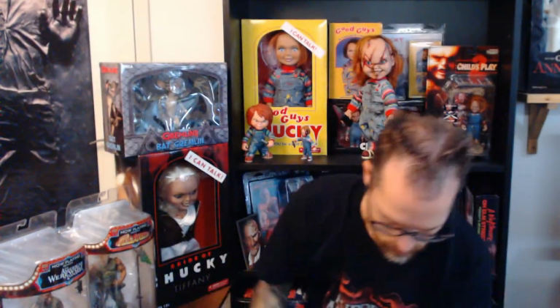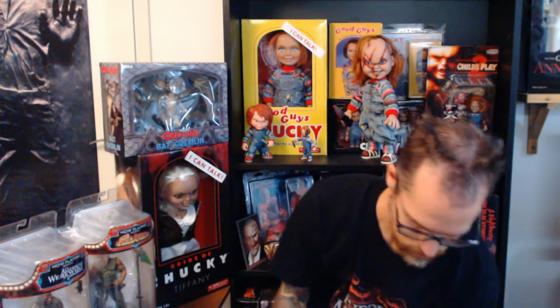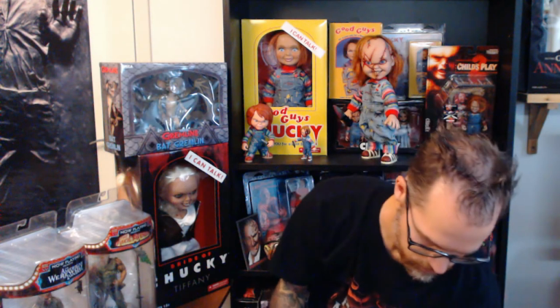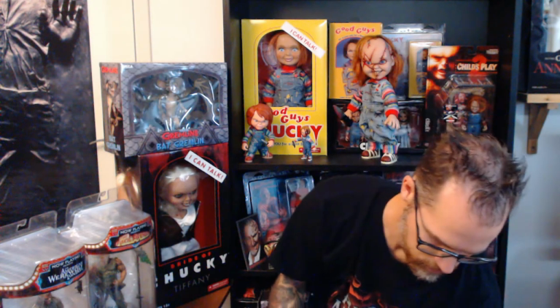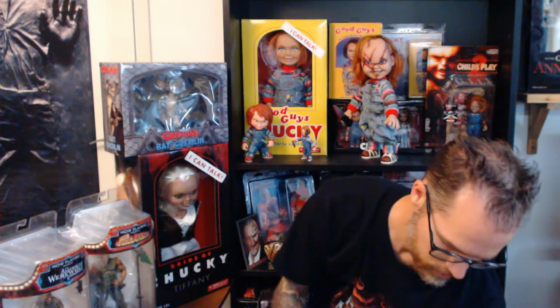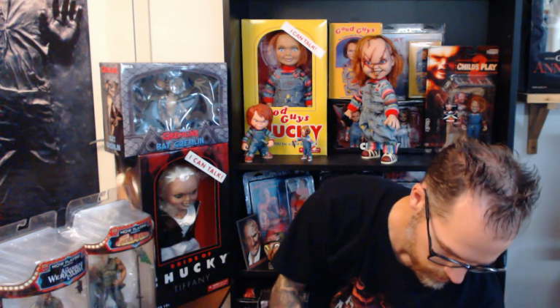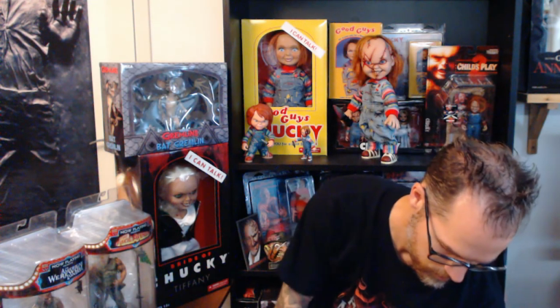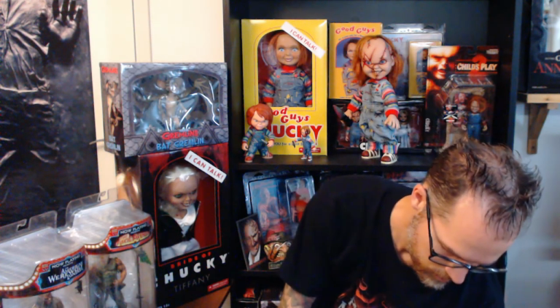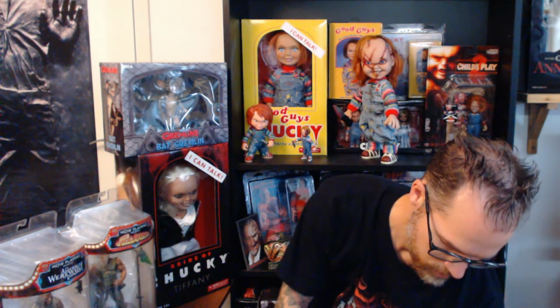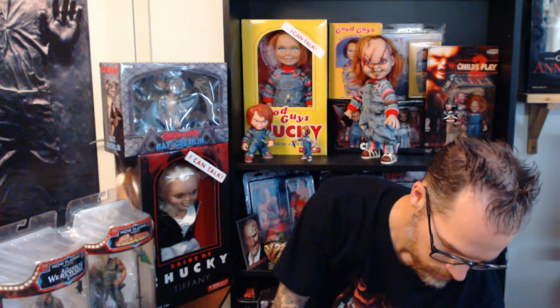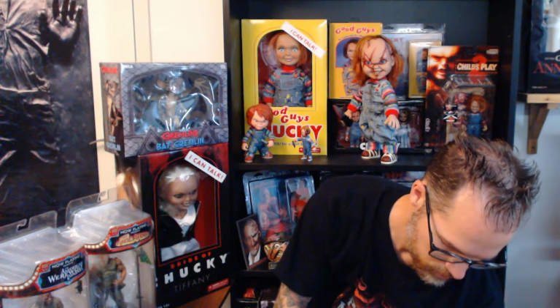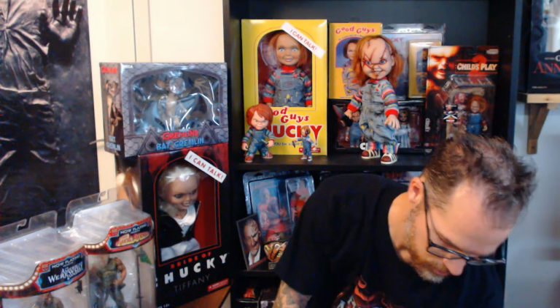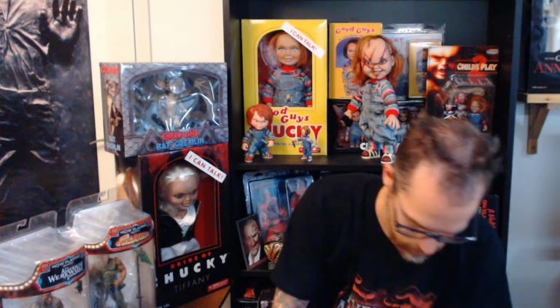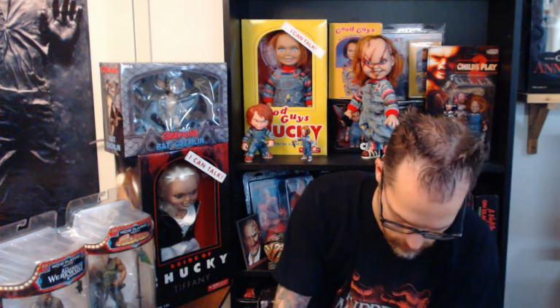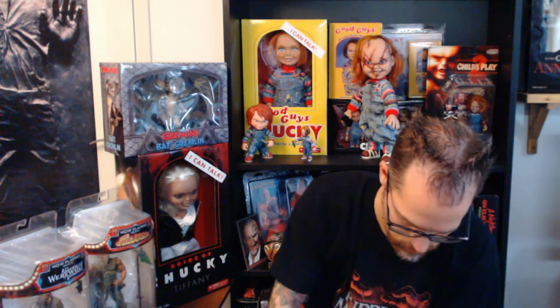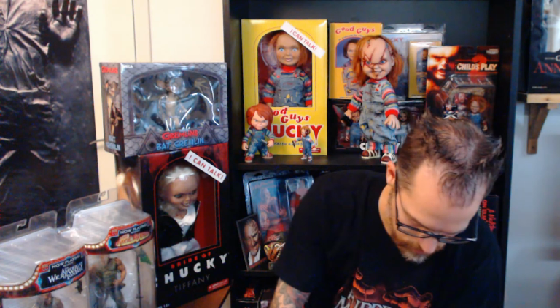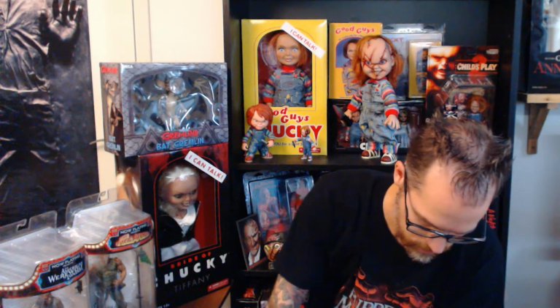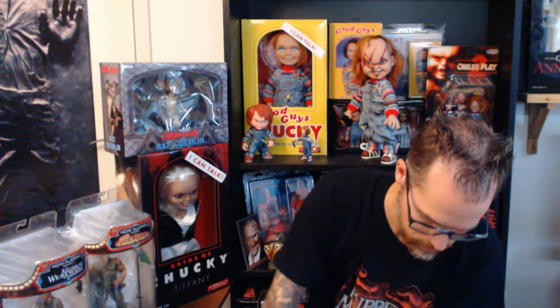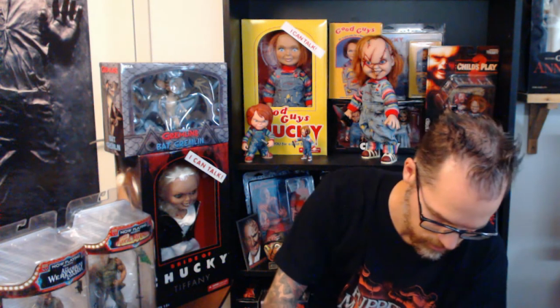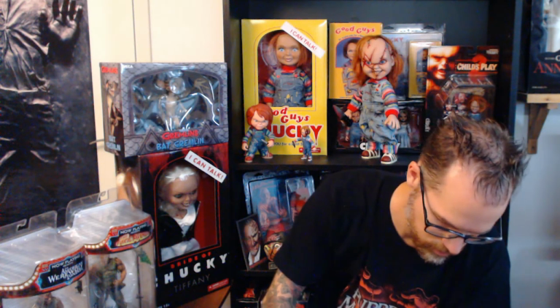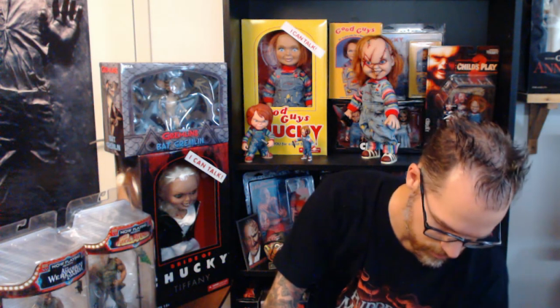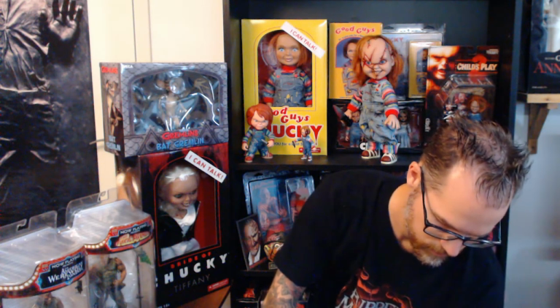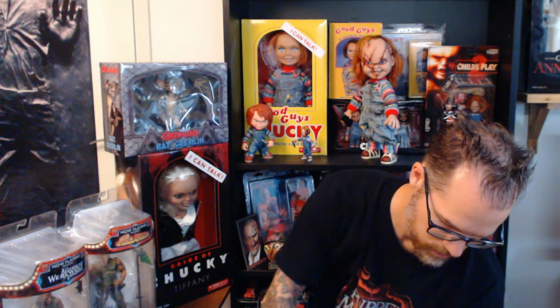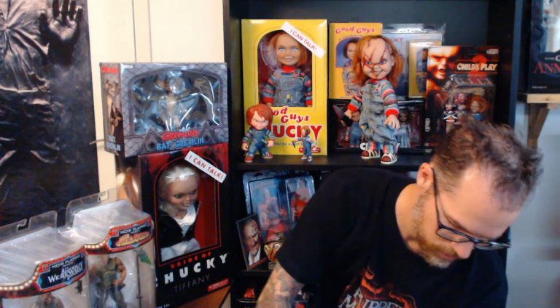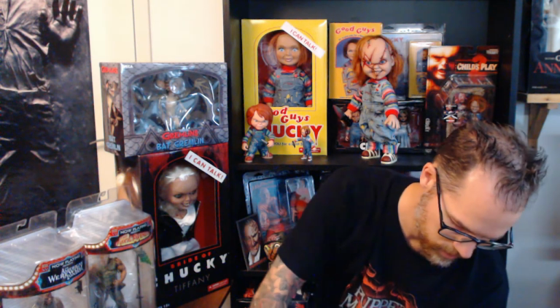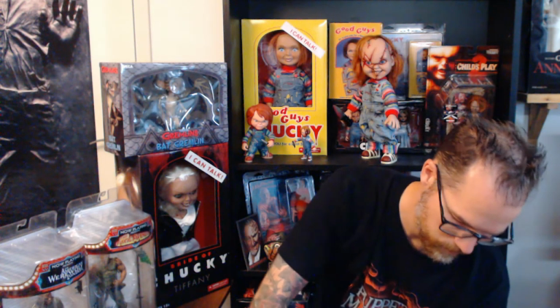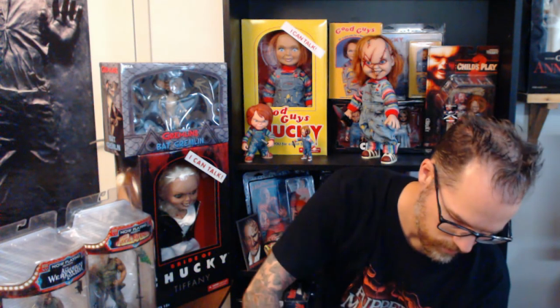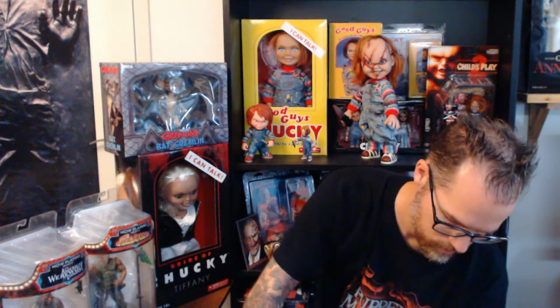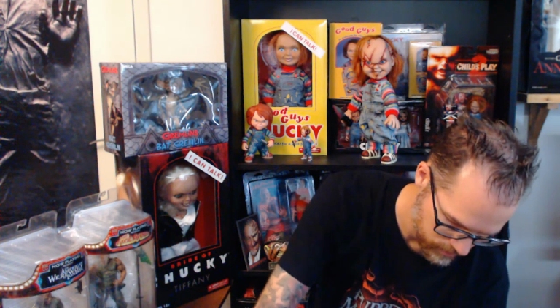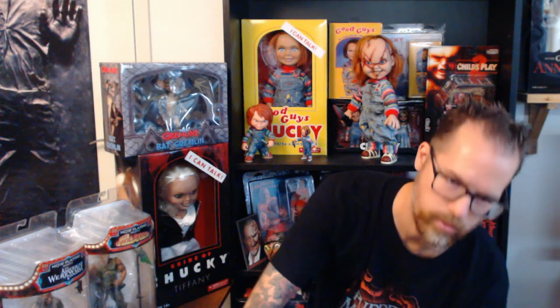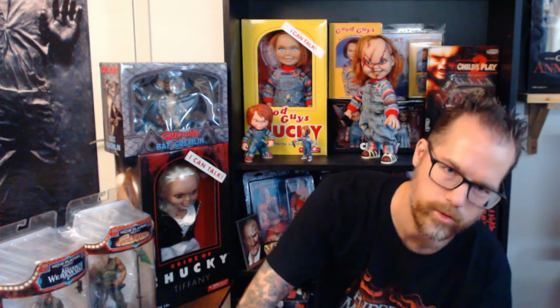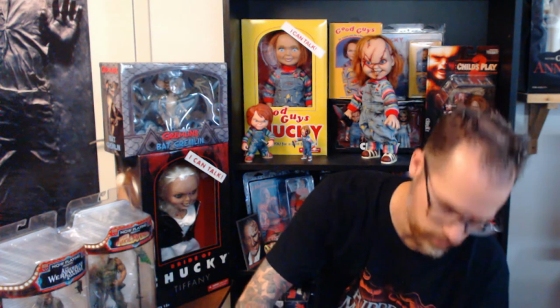I'm waiting for The Nun from Conjuring and Freddy Krueger in the Living Dead Dolls versions as well.